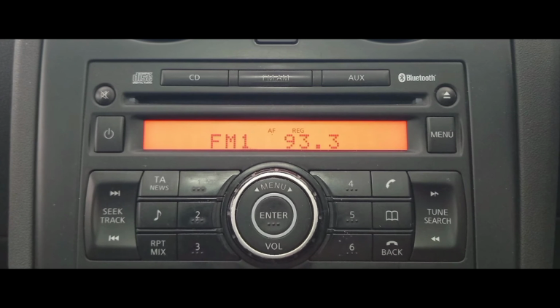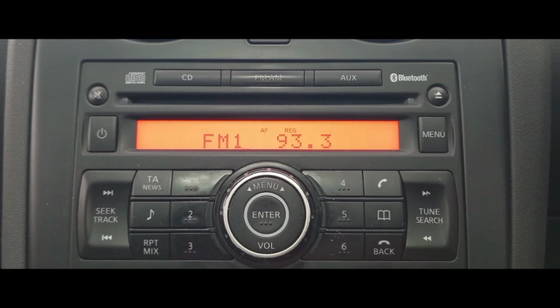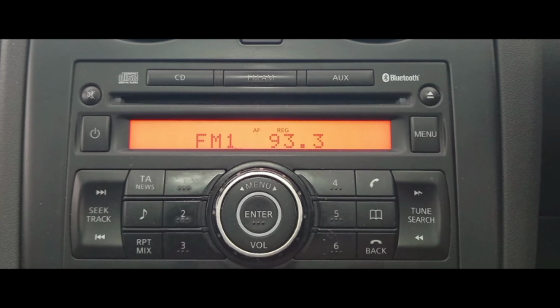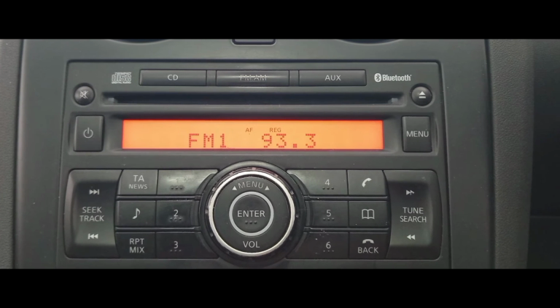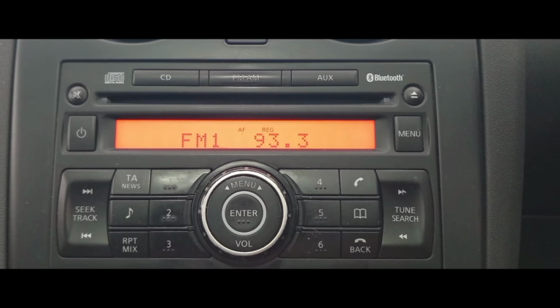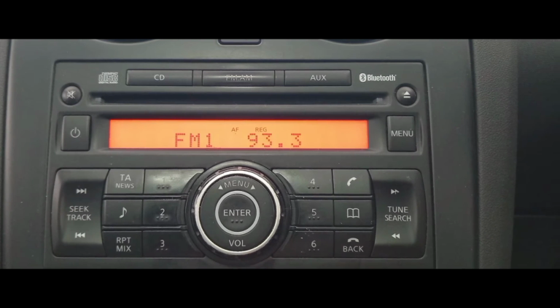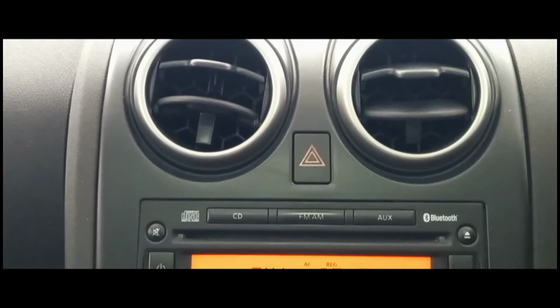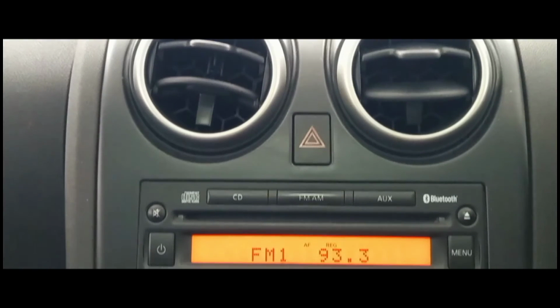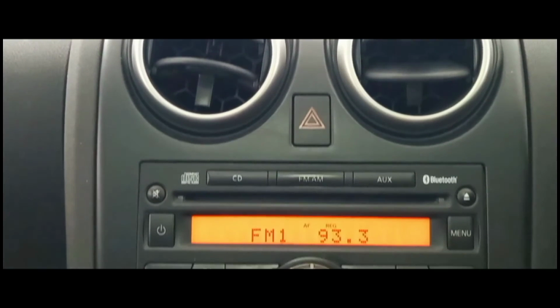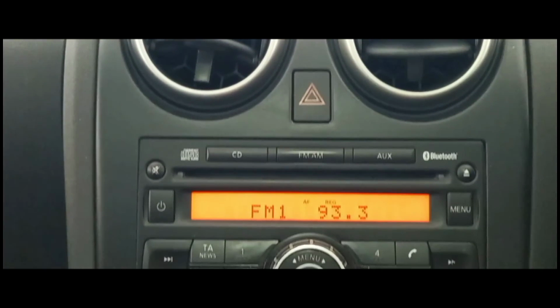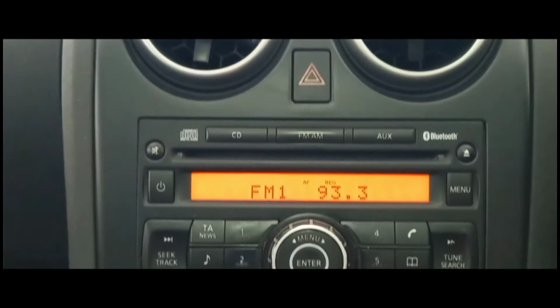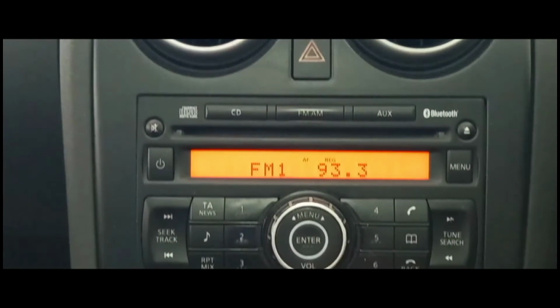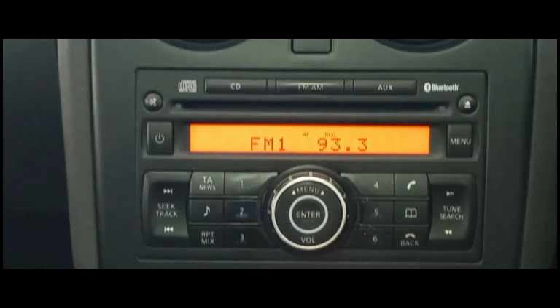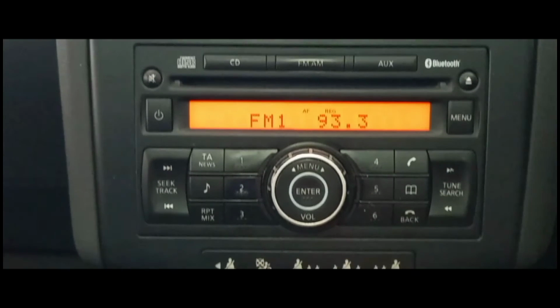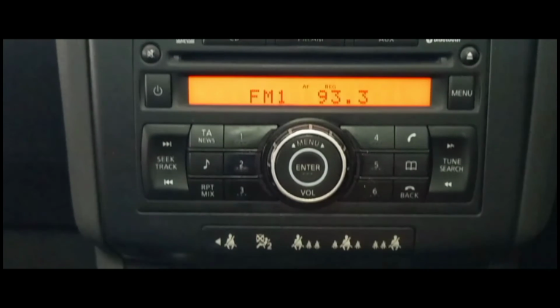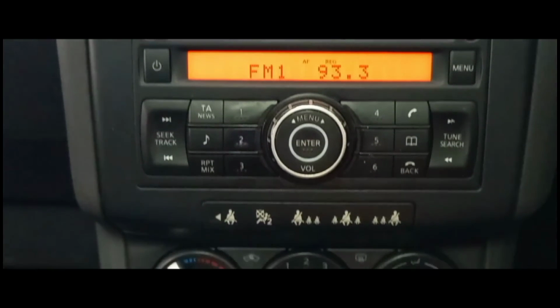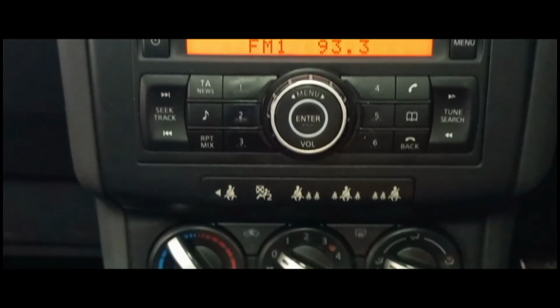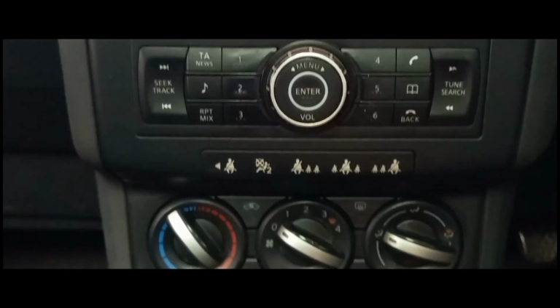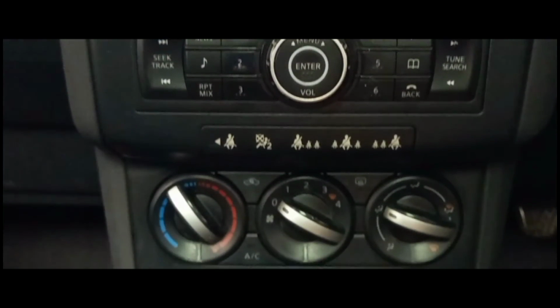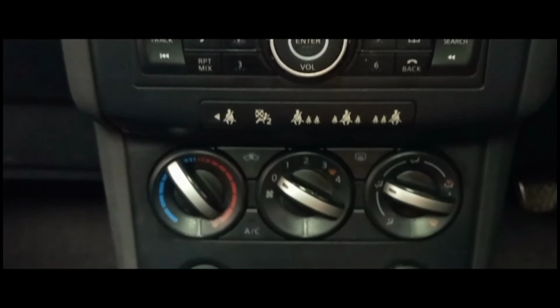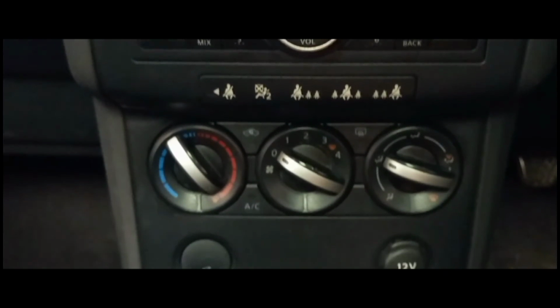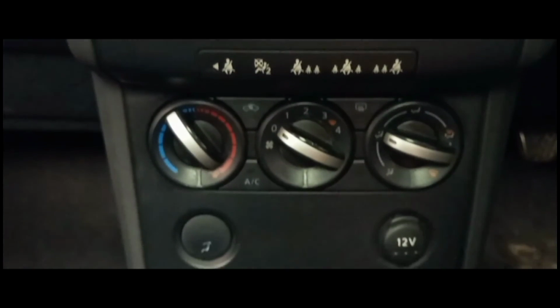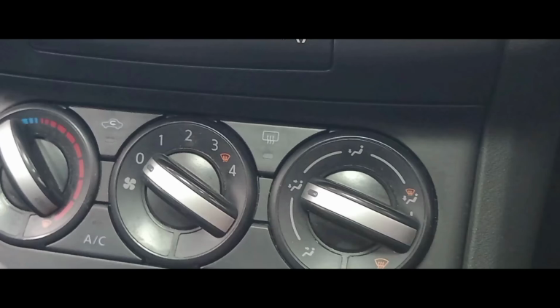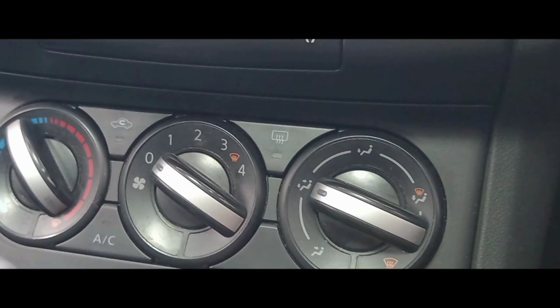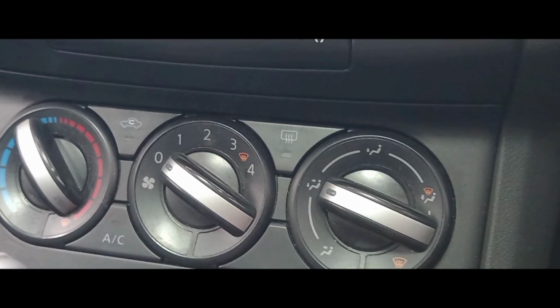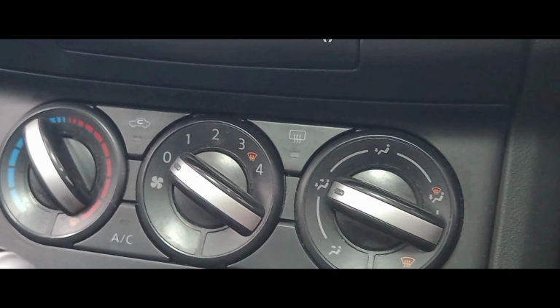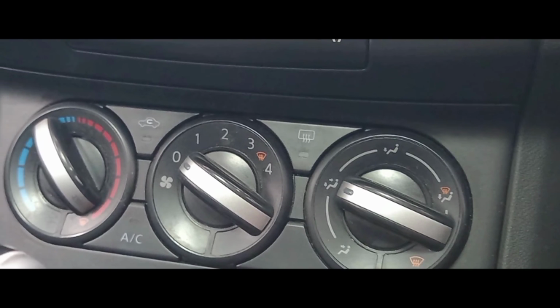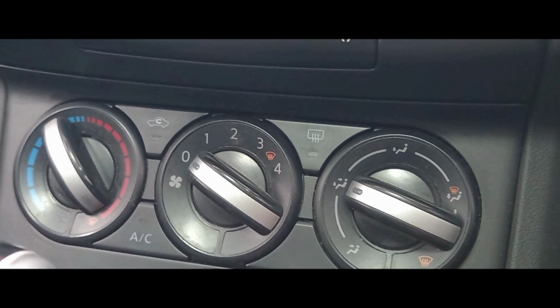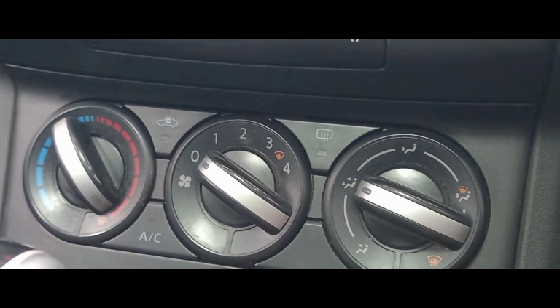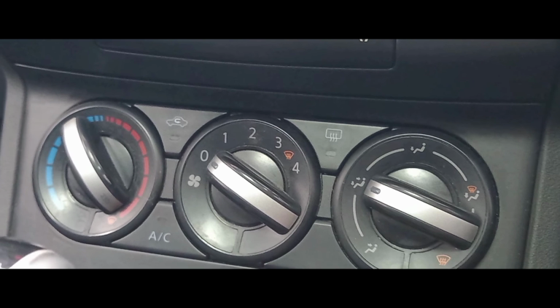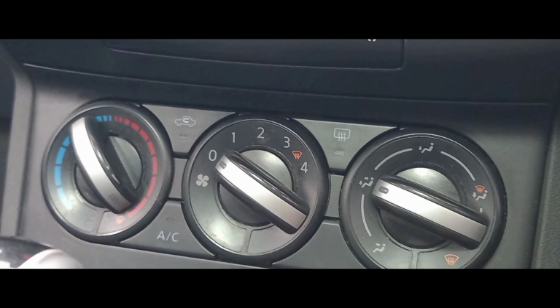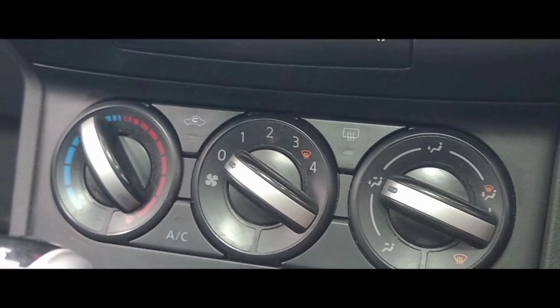Moving away from the wheel and towards the centre we can see the built-in stereo which features FM radio and CD. Just below that we have the excellent air conditioning unit which can heat up and cool down the car quickly.